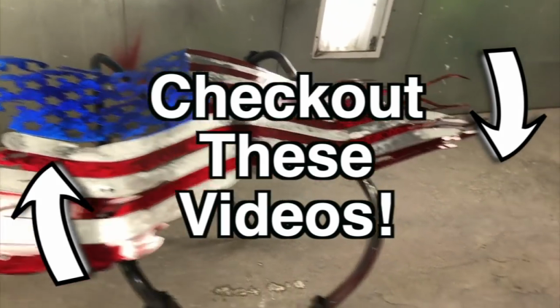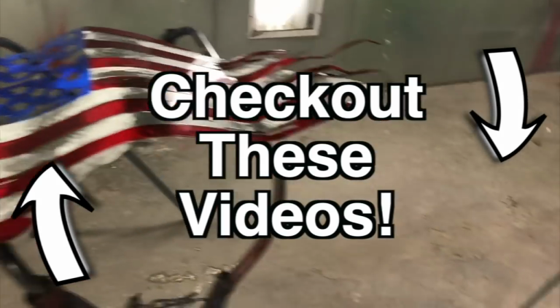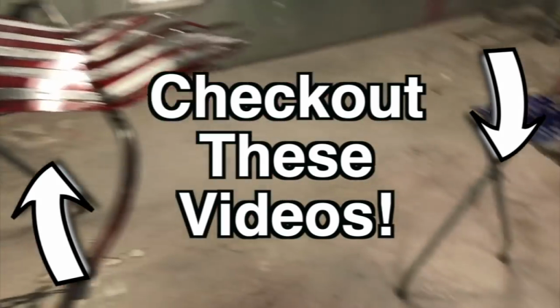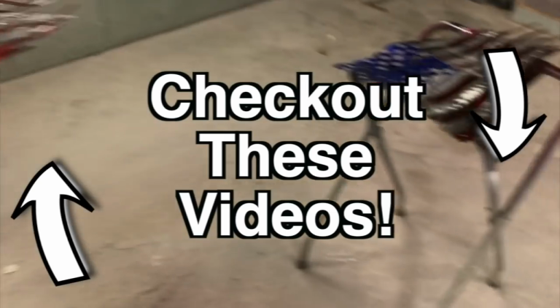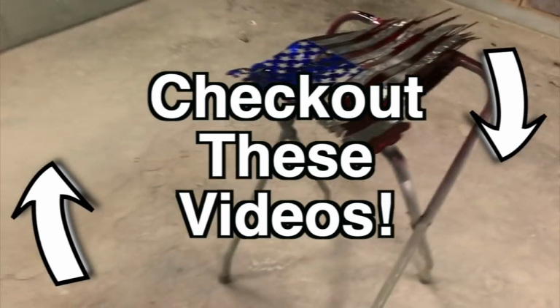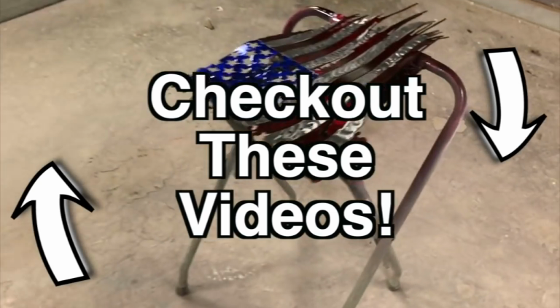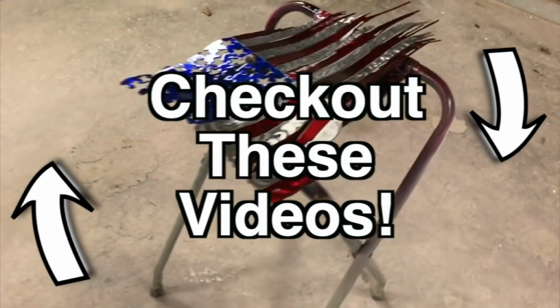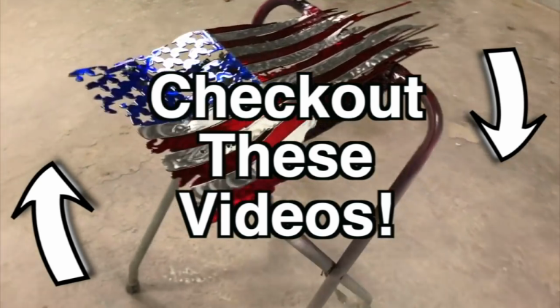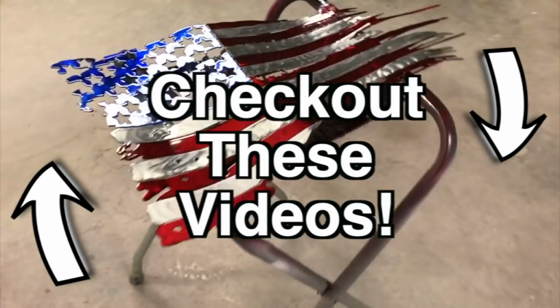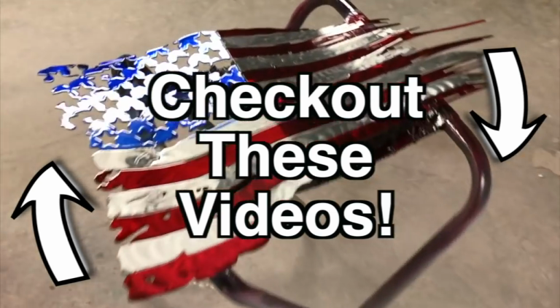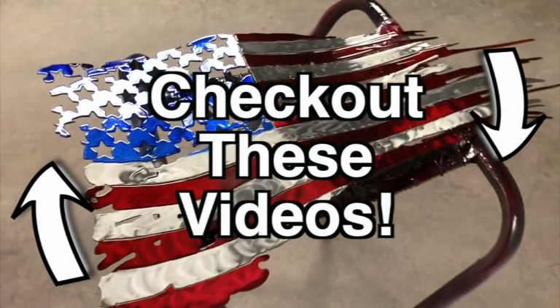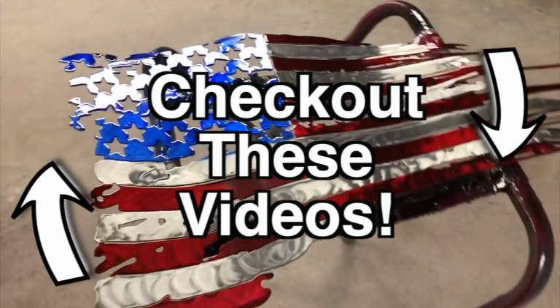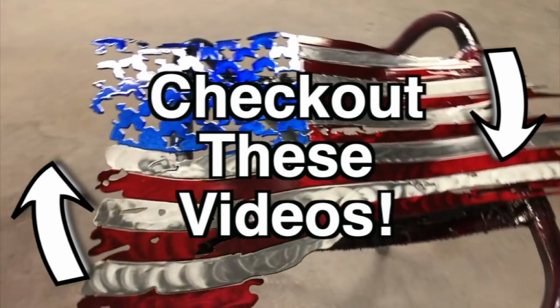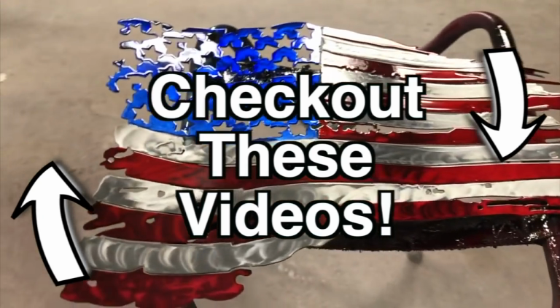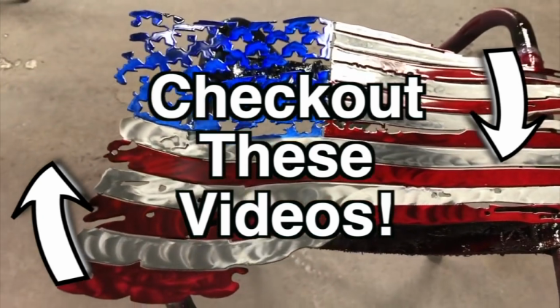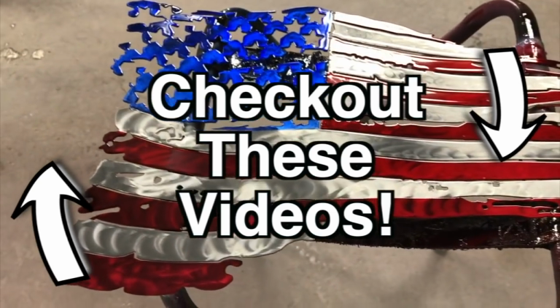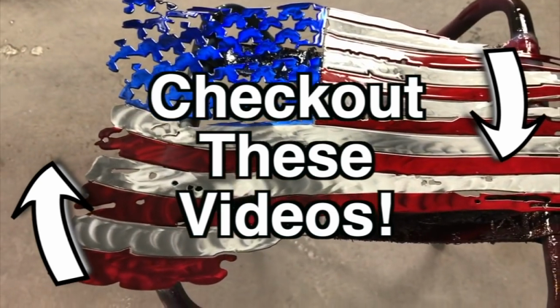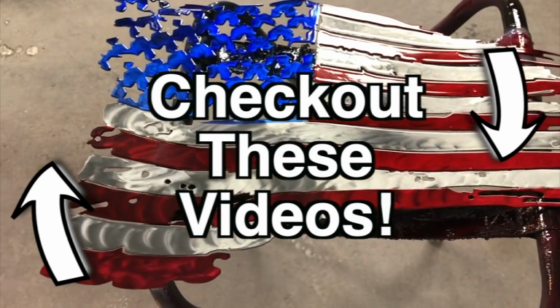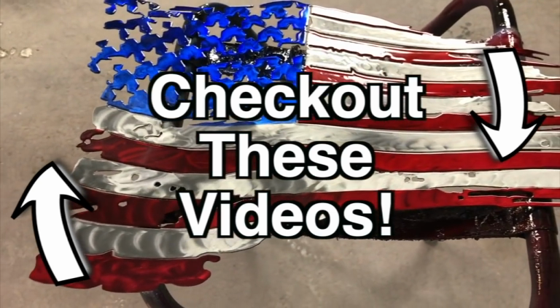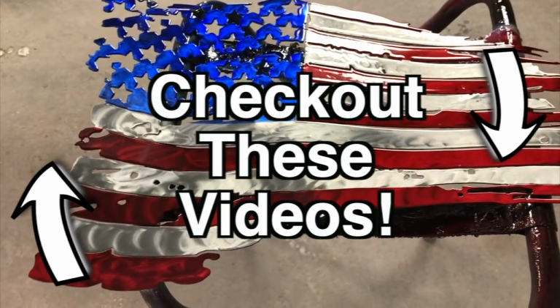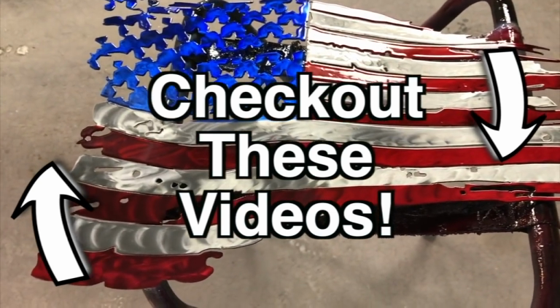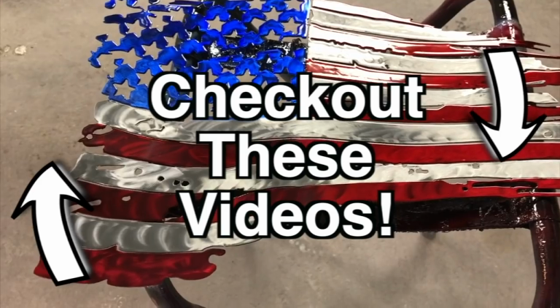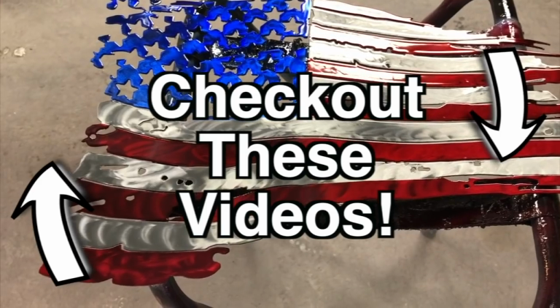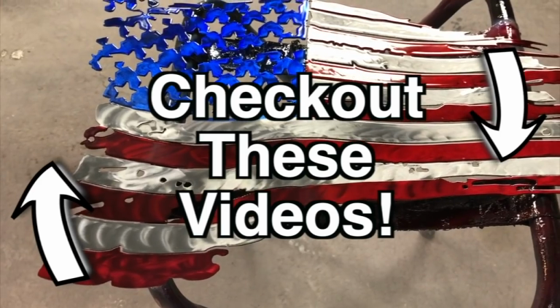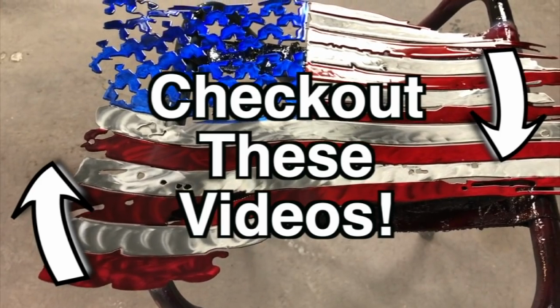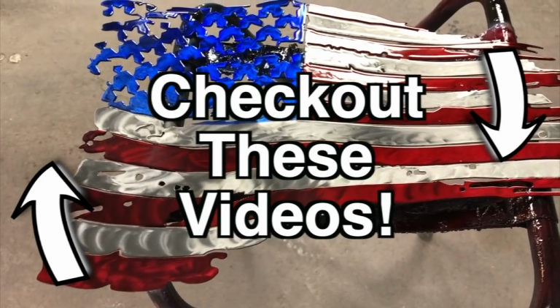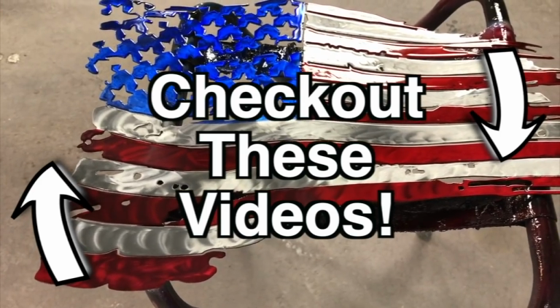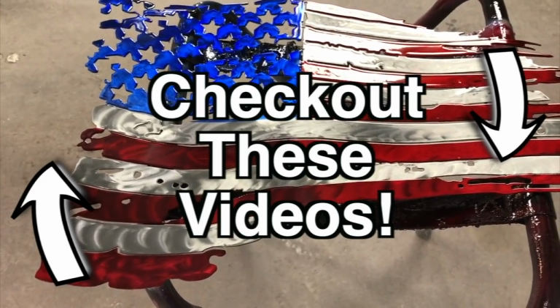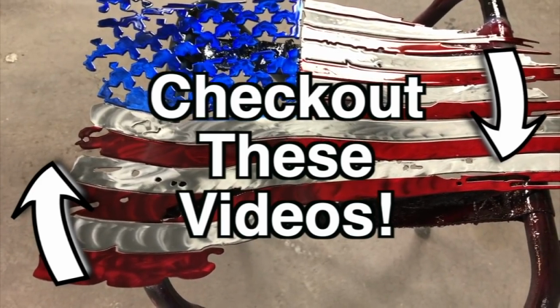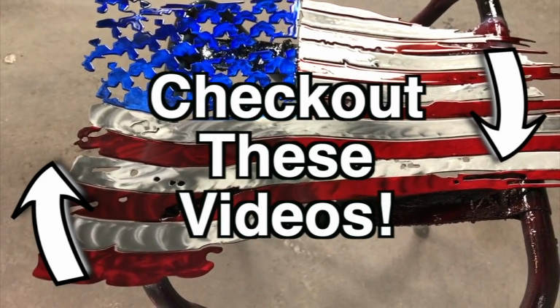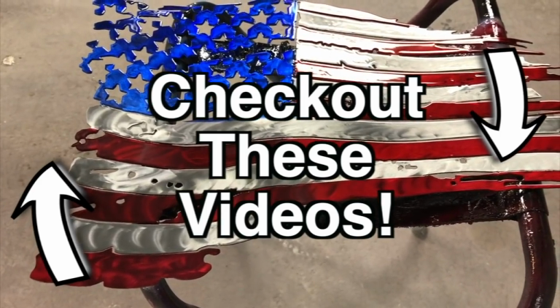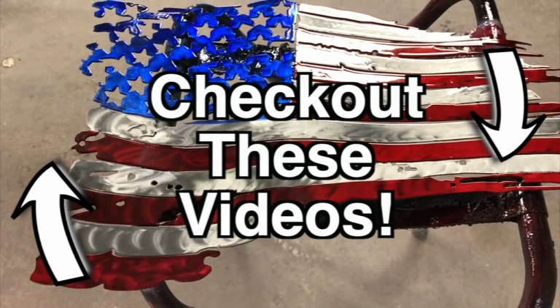If you guys want one of these killer flags, let me know — I'll hook you up. I'm cutting guys some good deals on them just to keep myself busy.